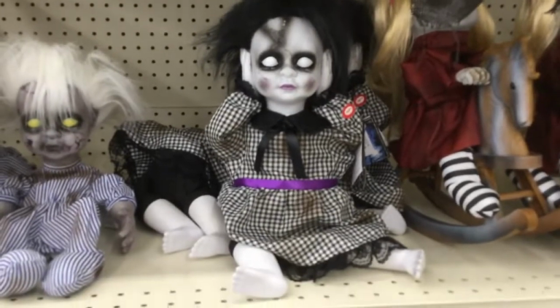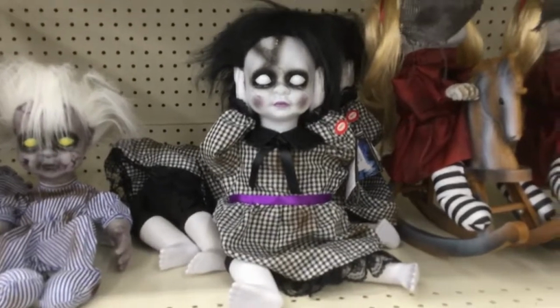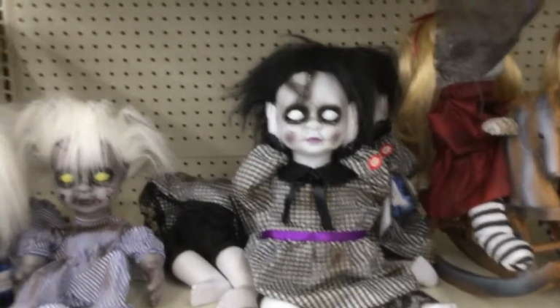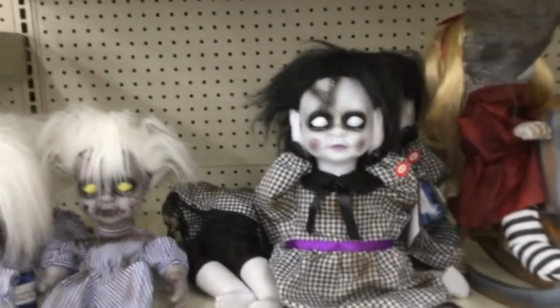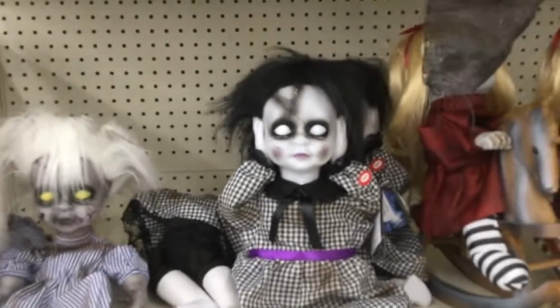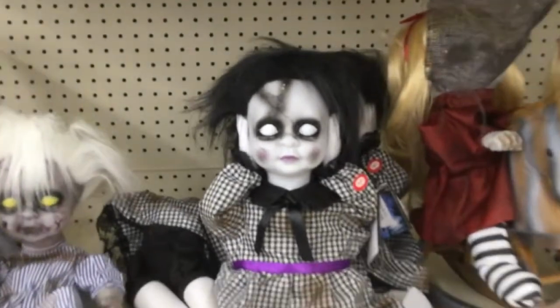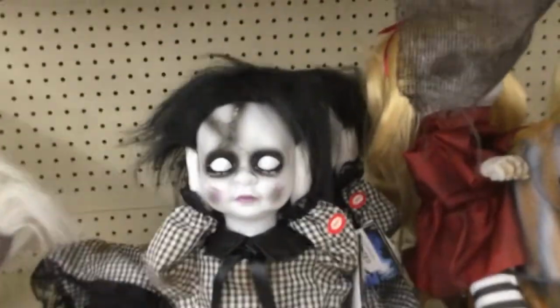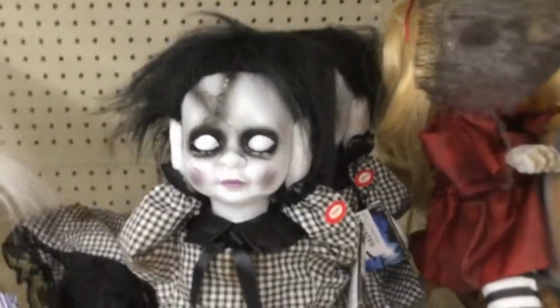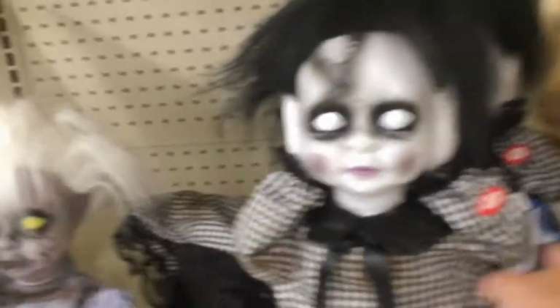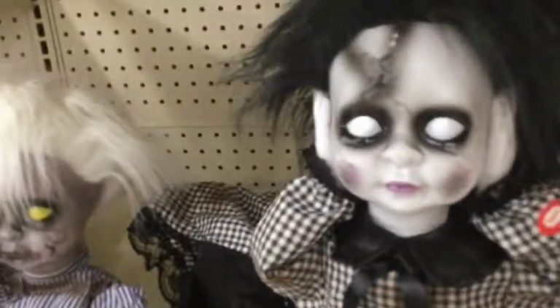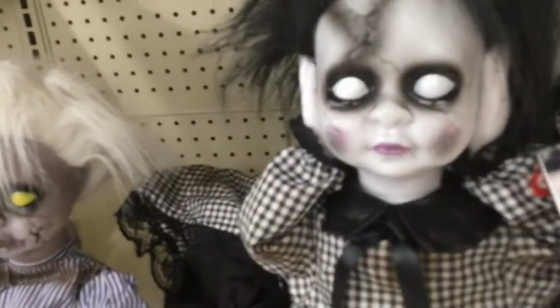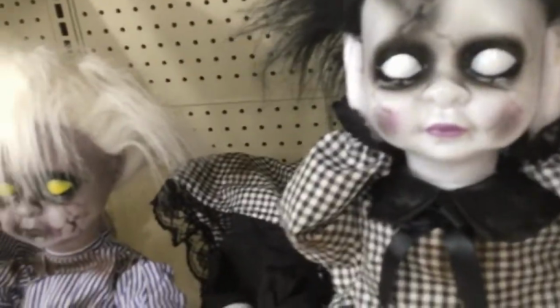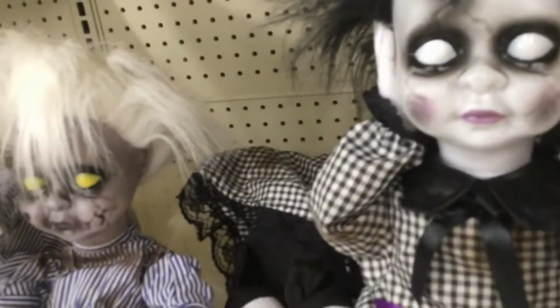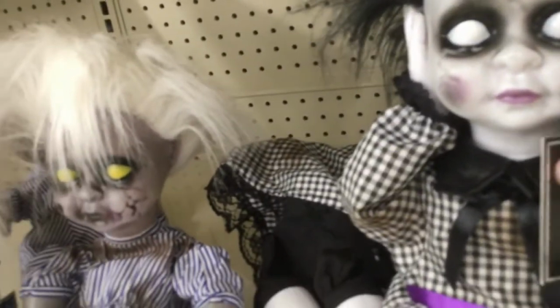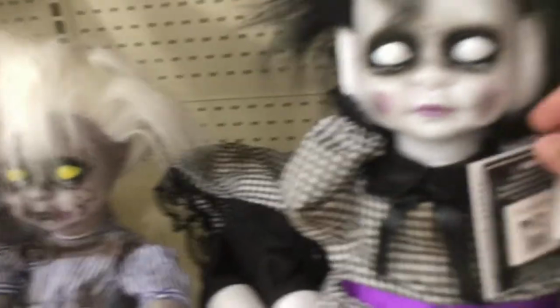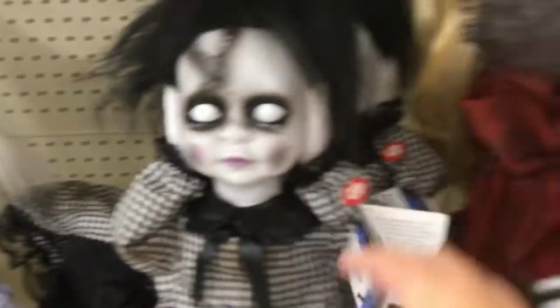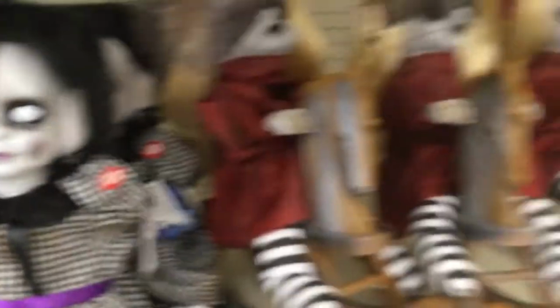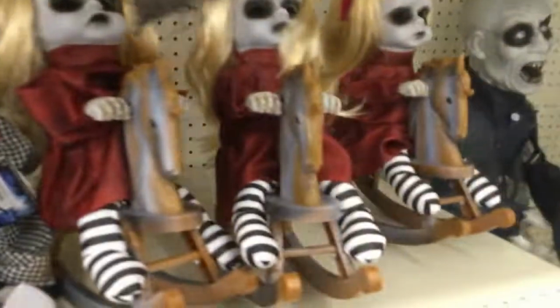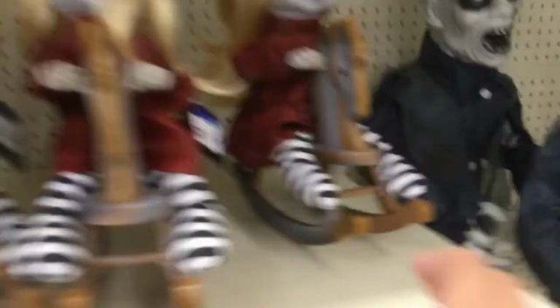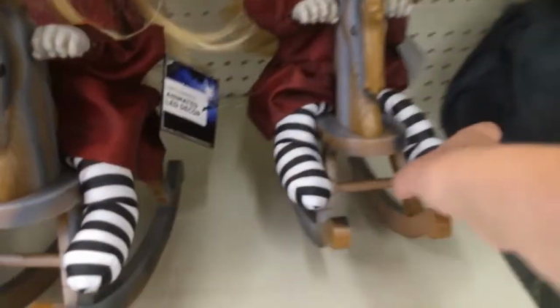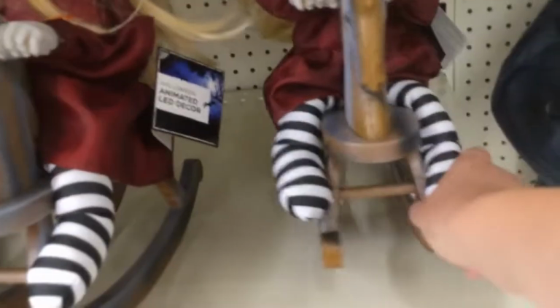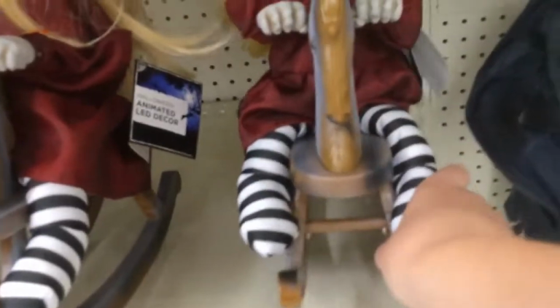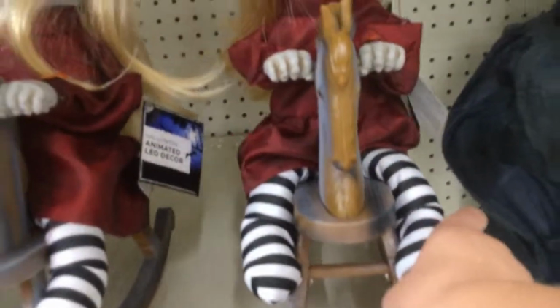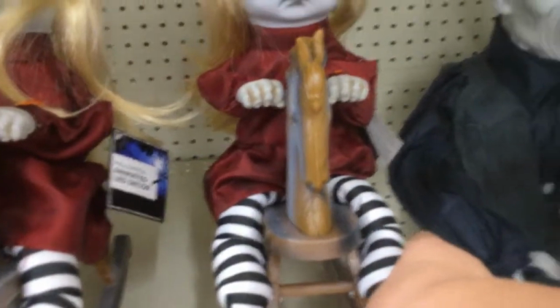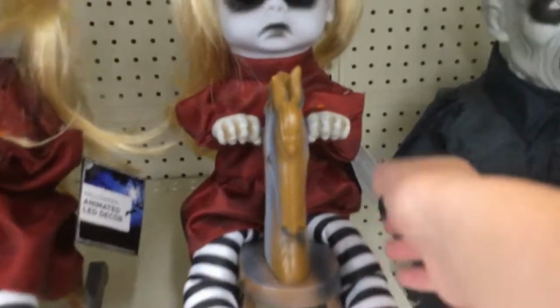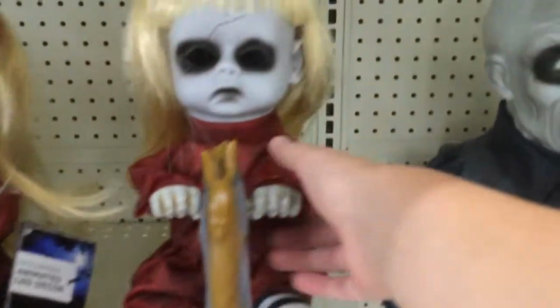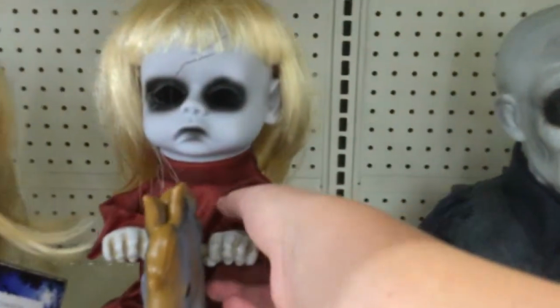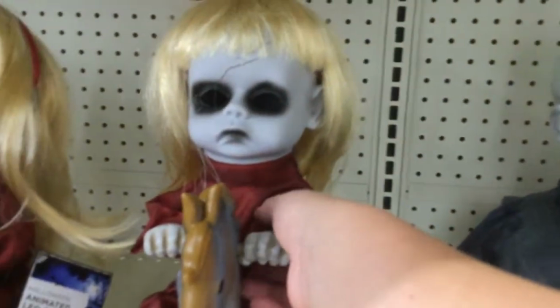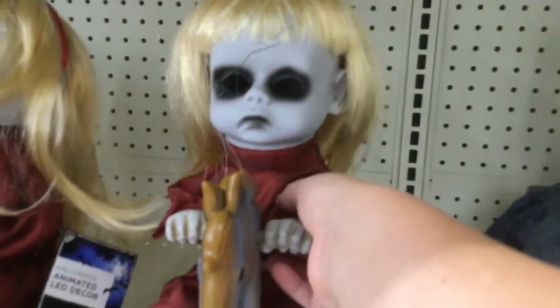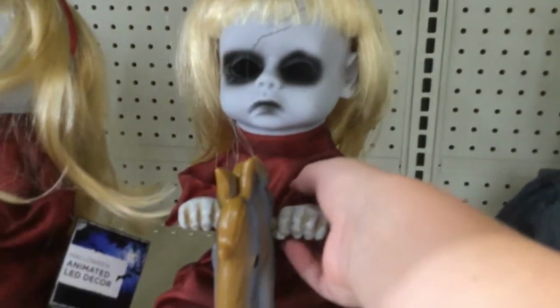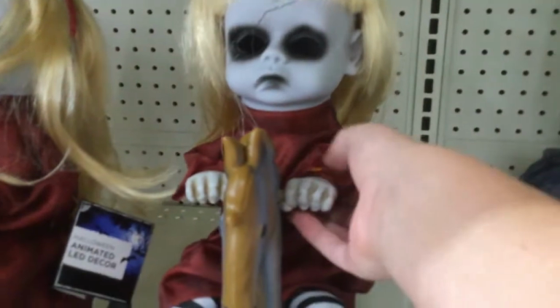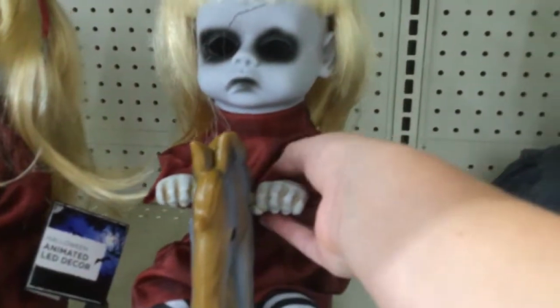It's $22, which I think is good. I'd get that, but my mom hates the dull props and stuff.